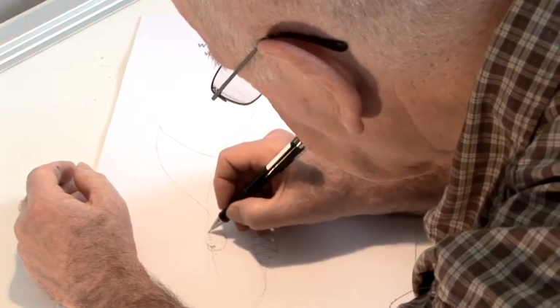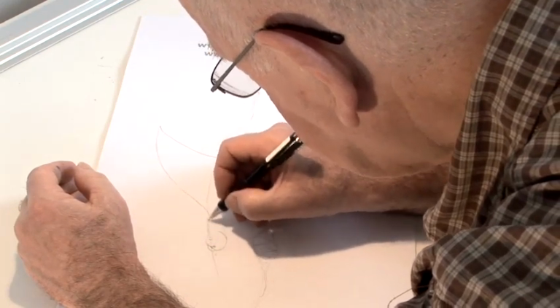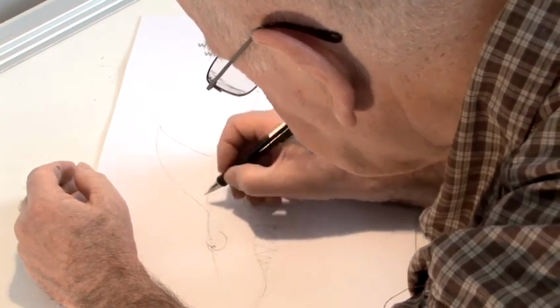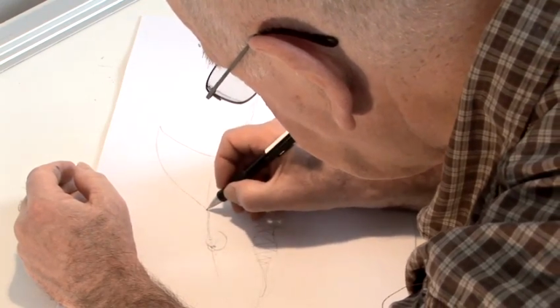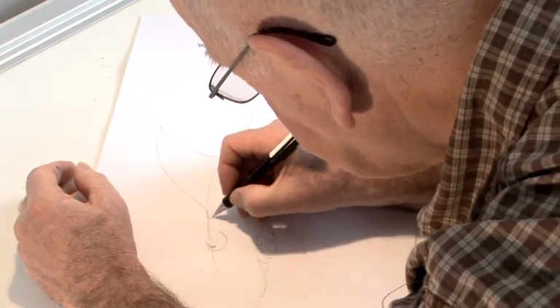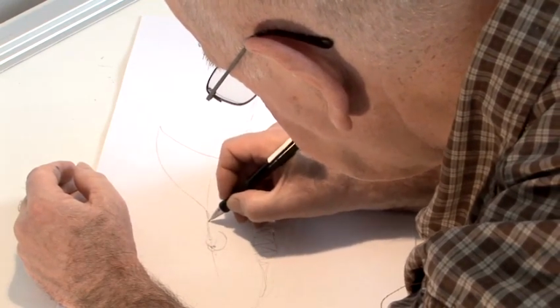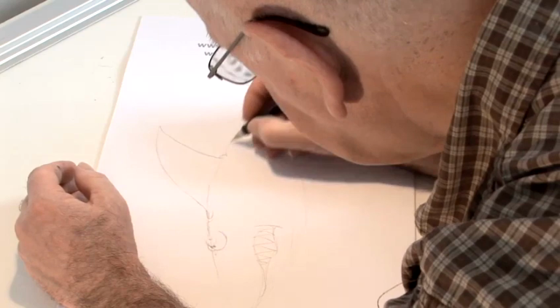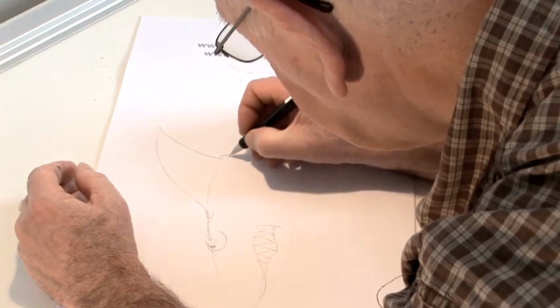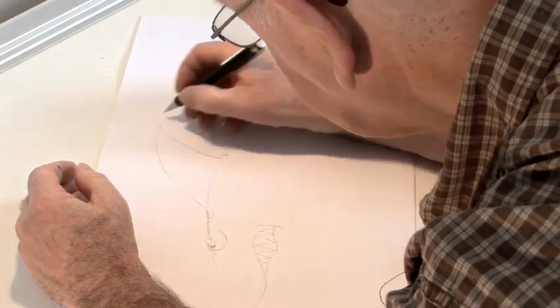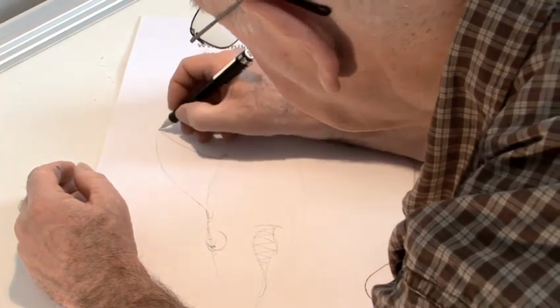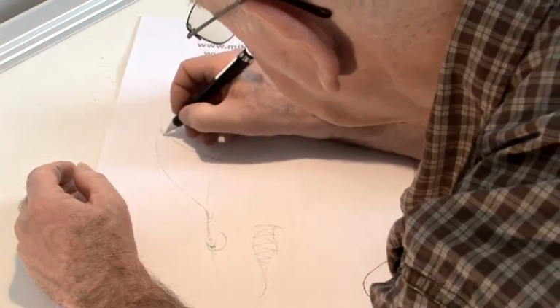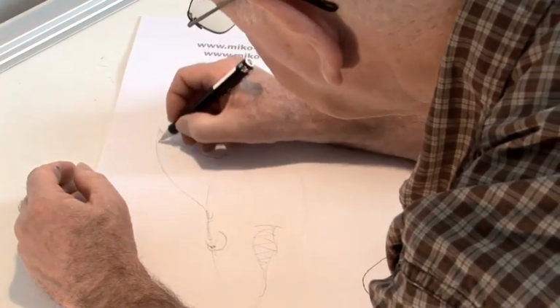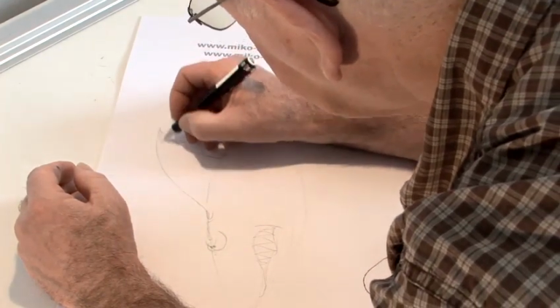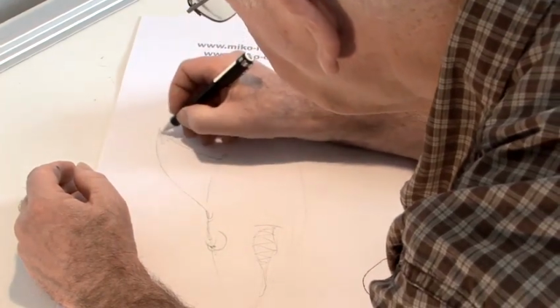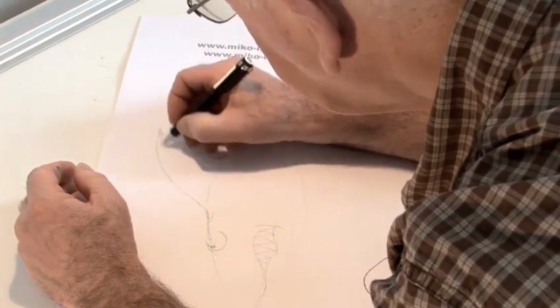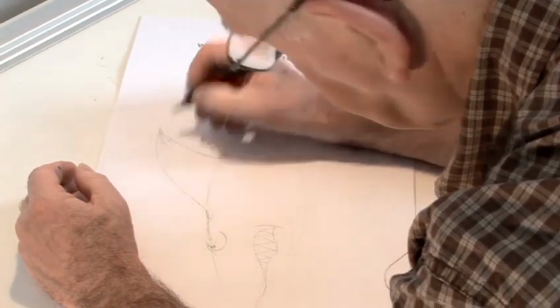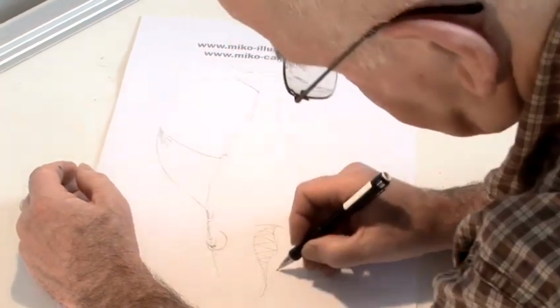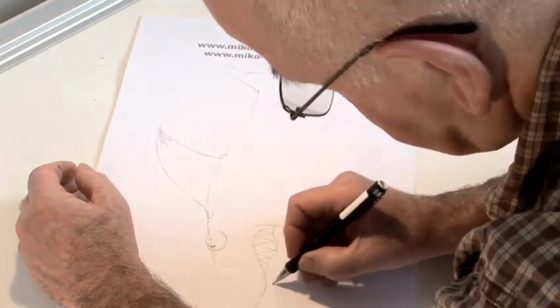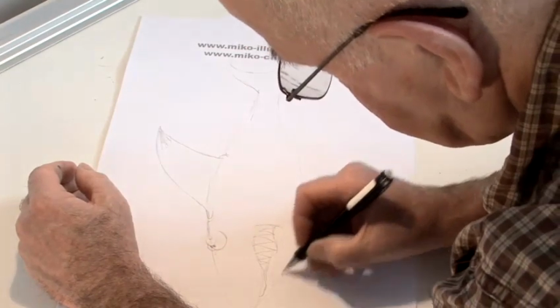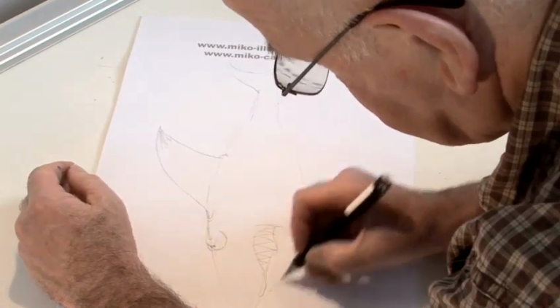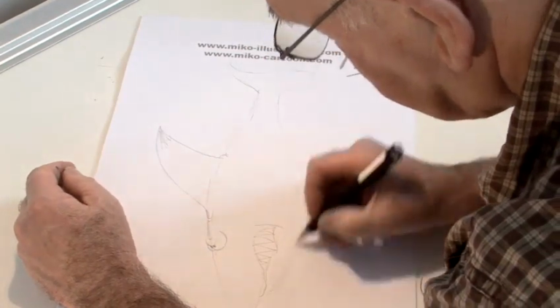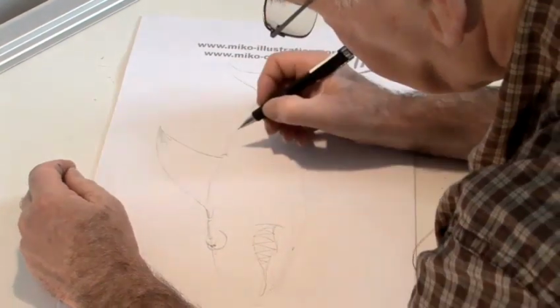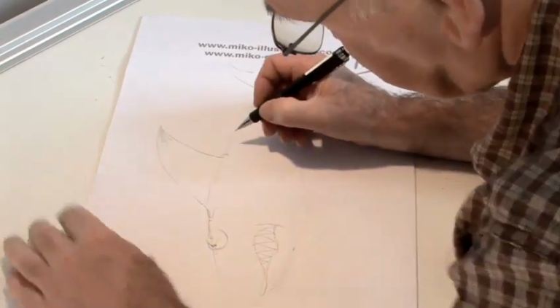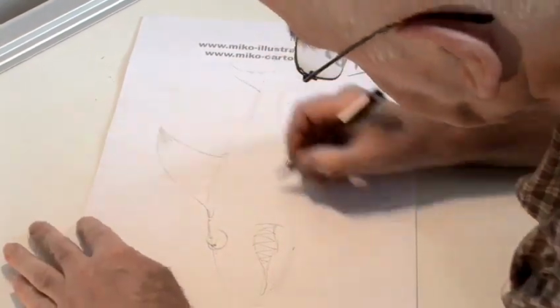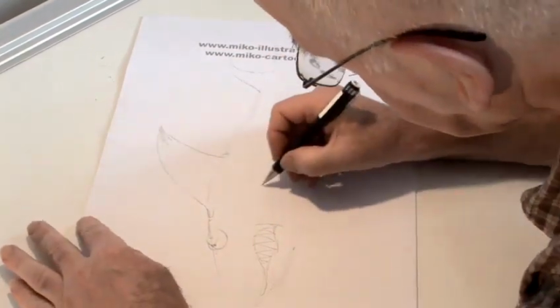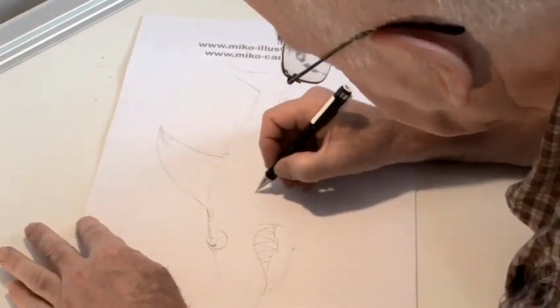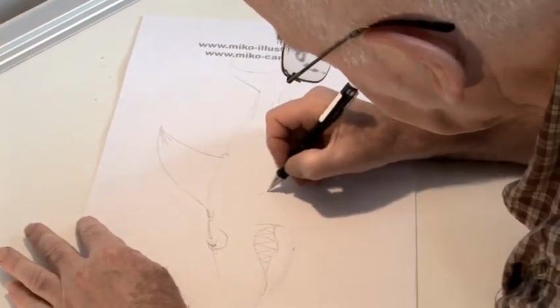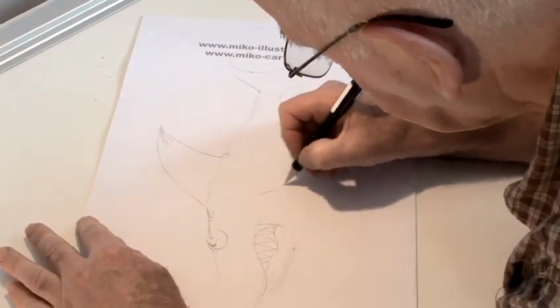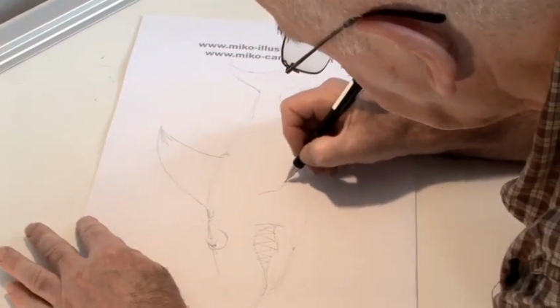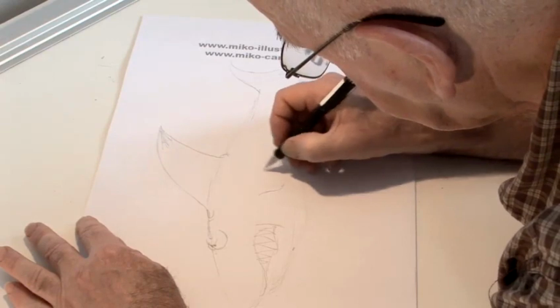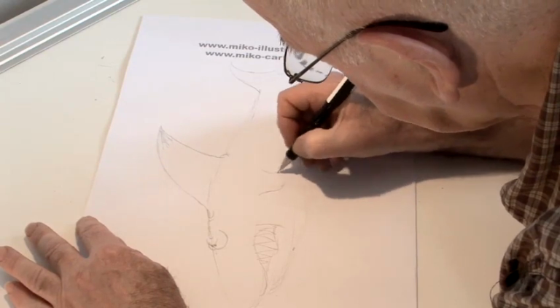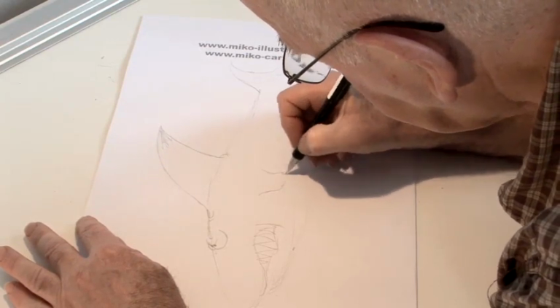I always draw in pencil, then finish off with ink, and actually colour up everything on computer. I scan my inked work in, and there it has that angry, good-looking shark. Quite pleased with him.